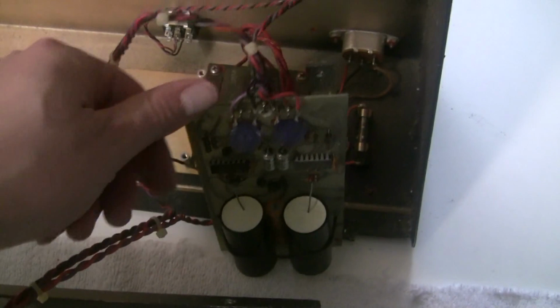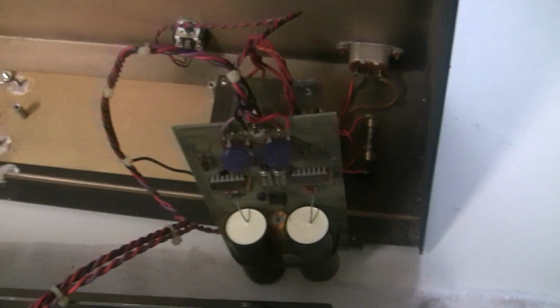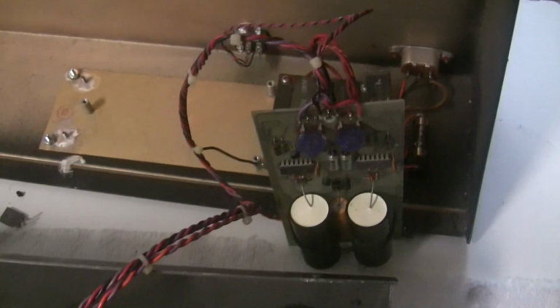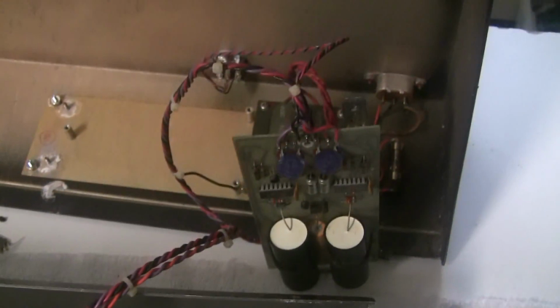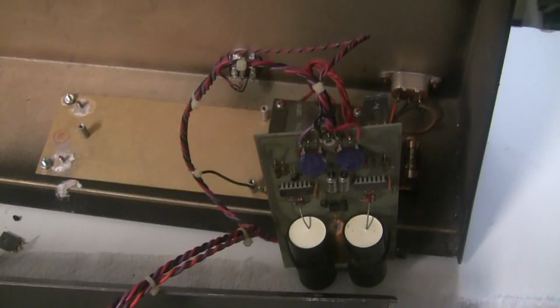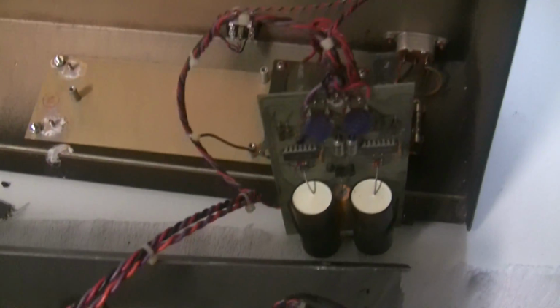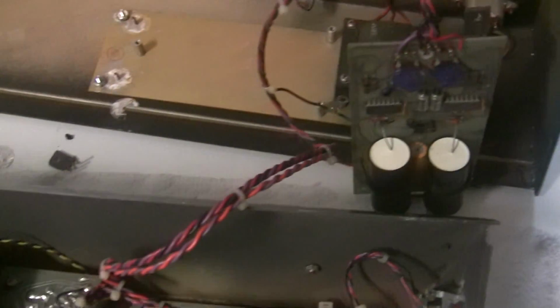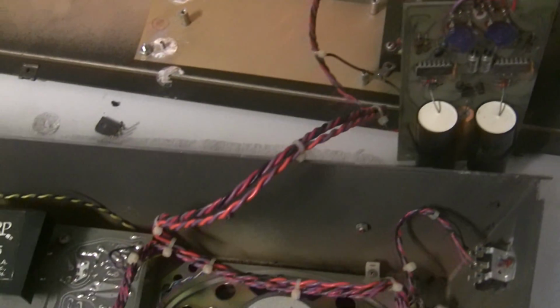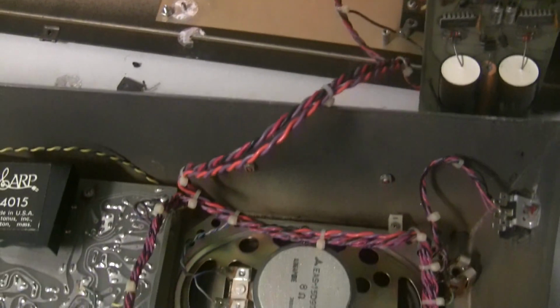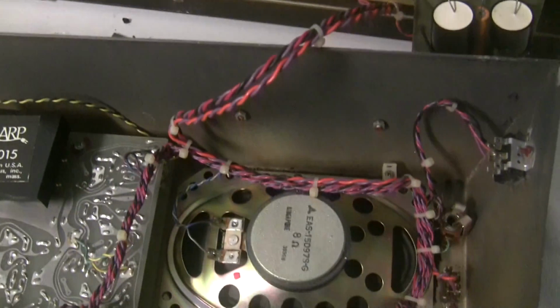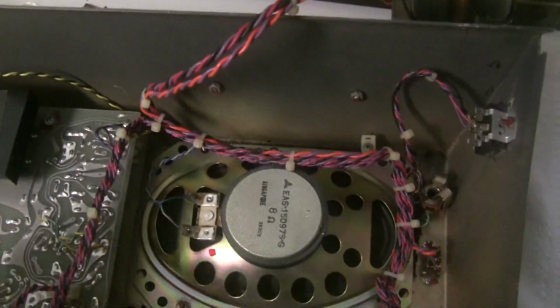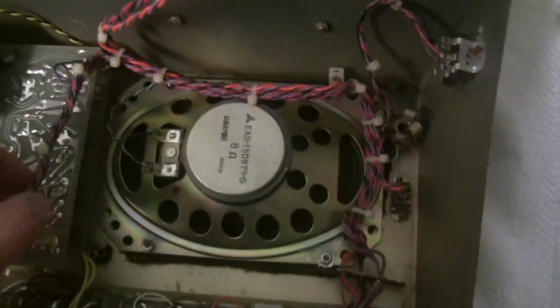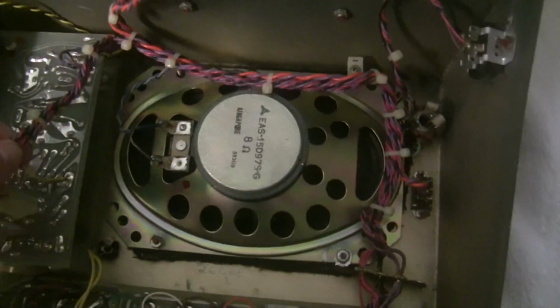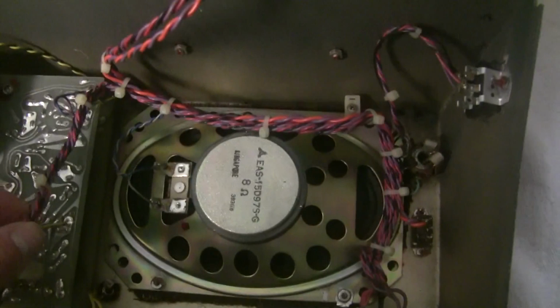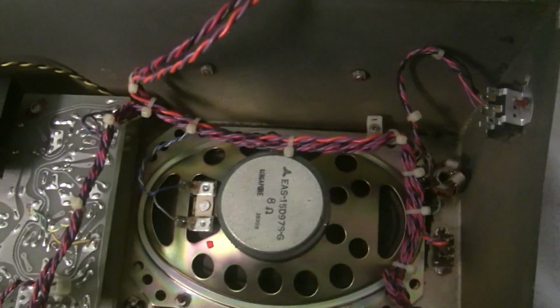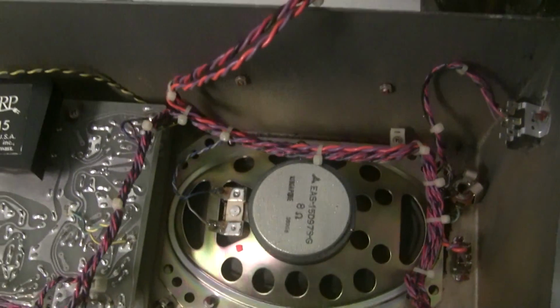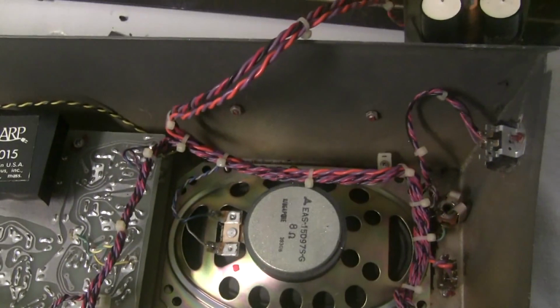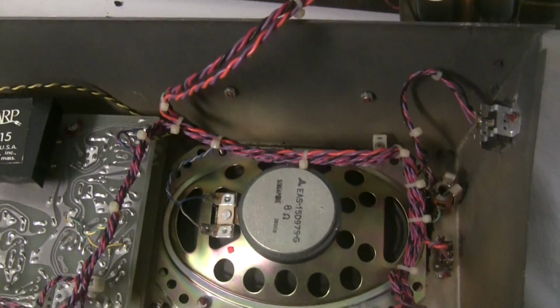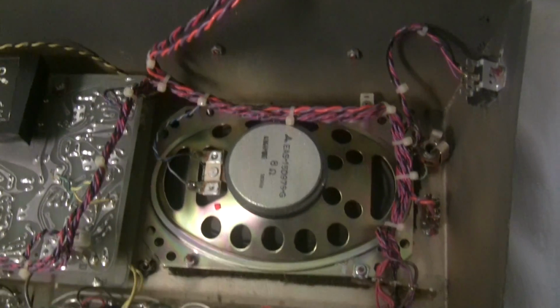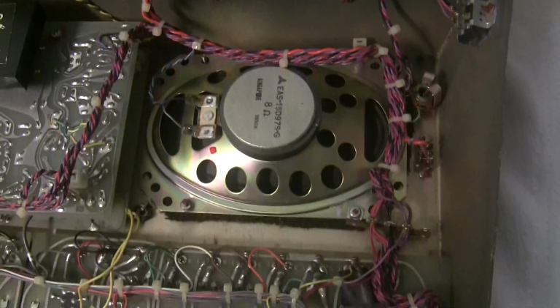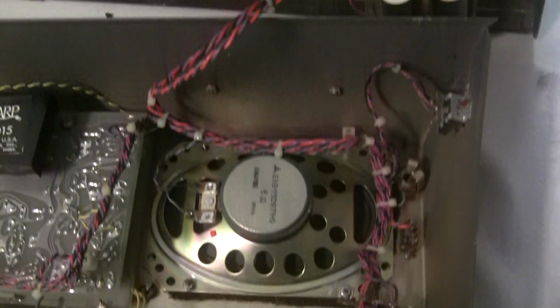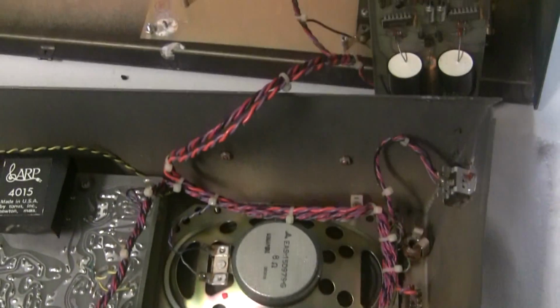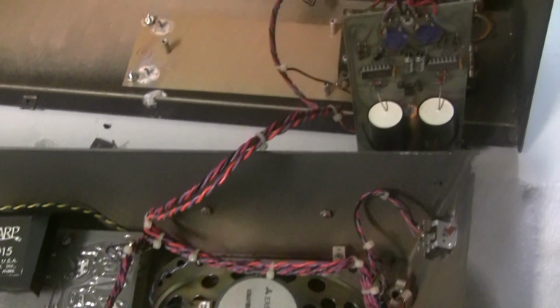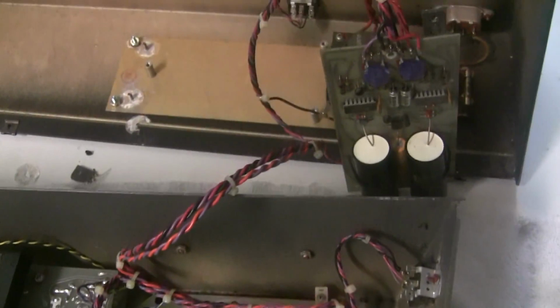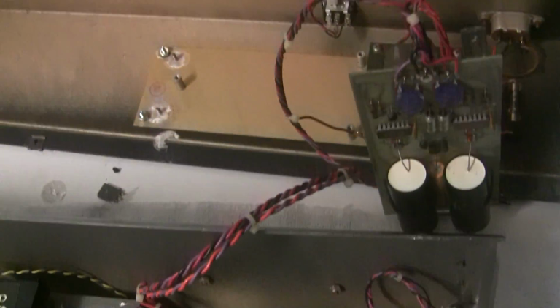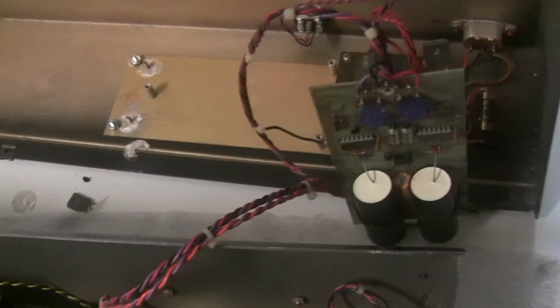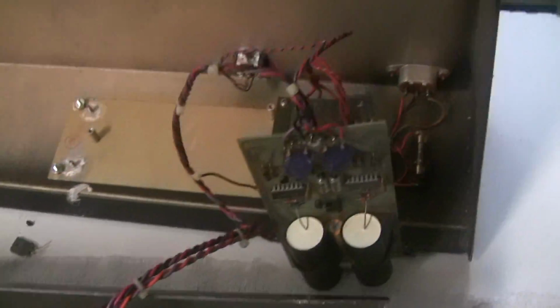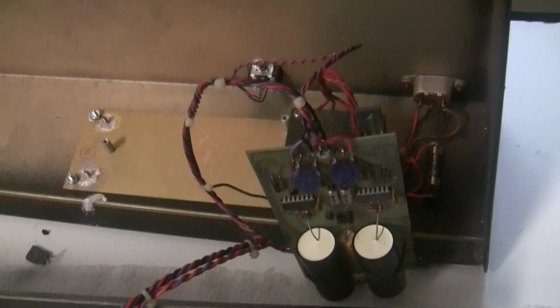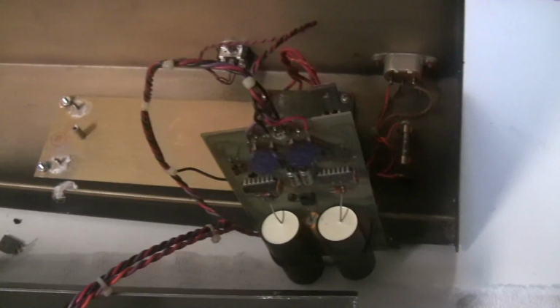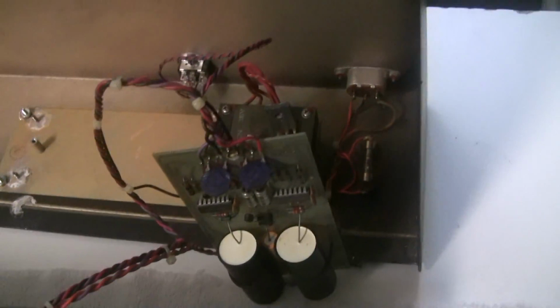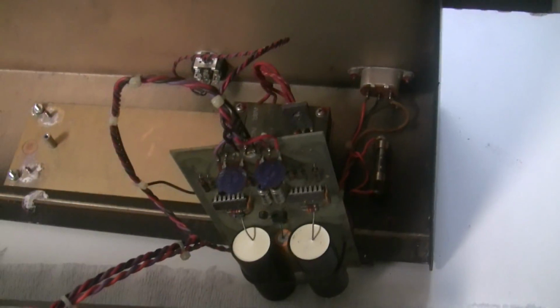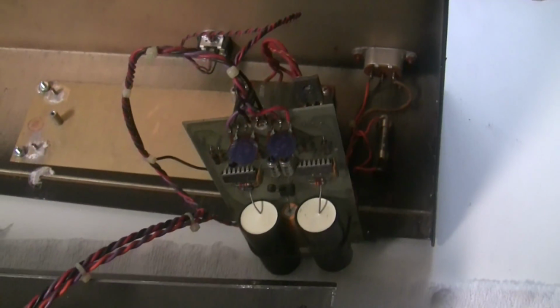We have to work on it here because the wiring harness that brings the power in is bundled up with other wires for the speaker and things like that, so we don't want to undo all of that when we can access the board from here.